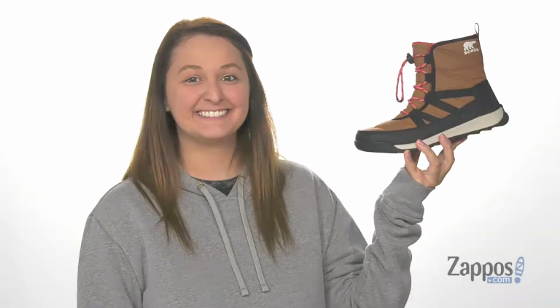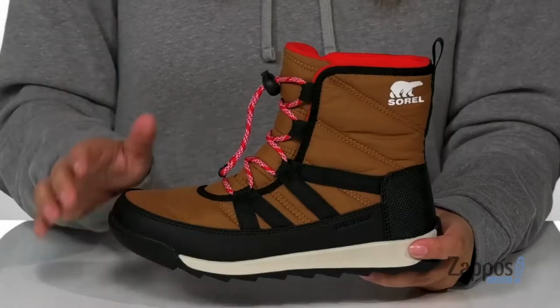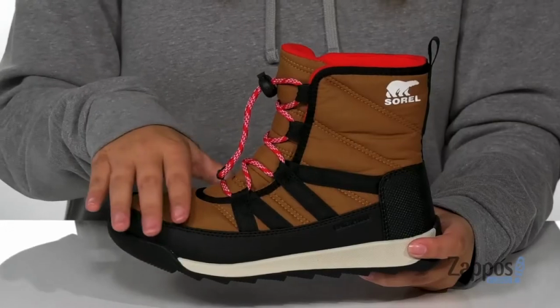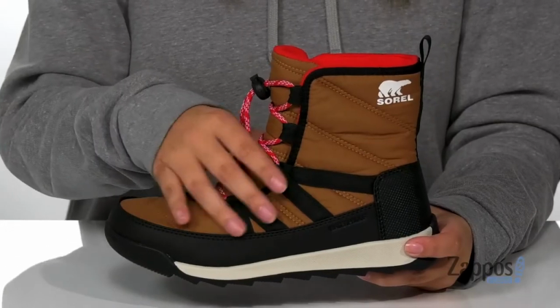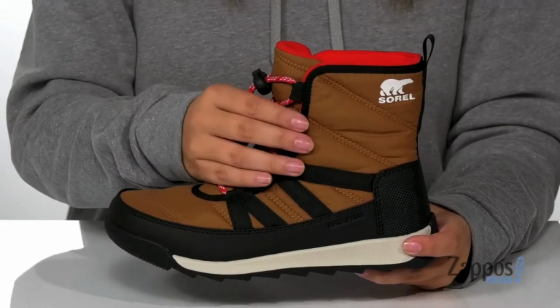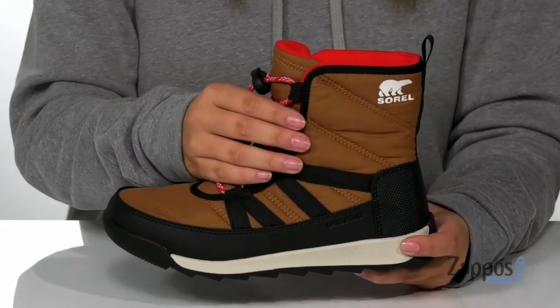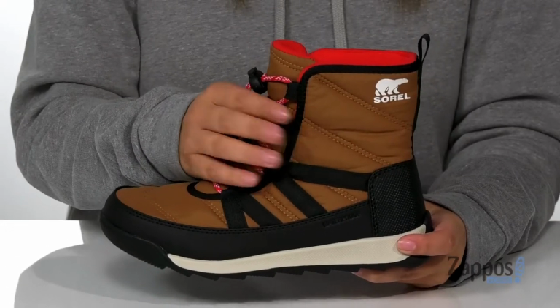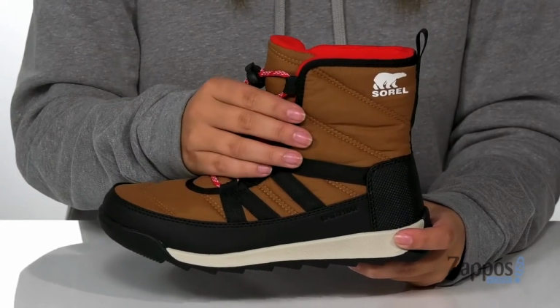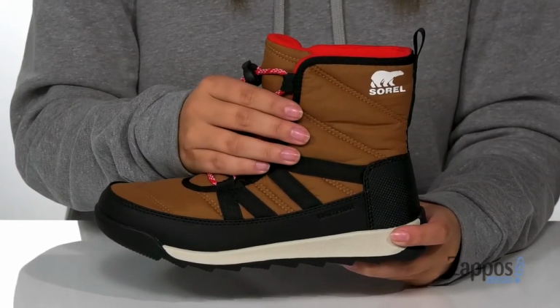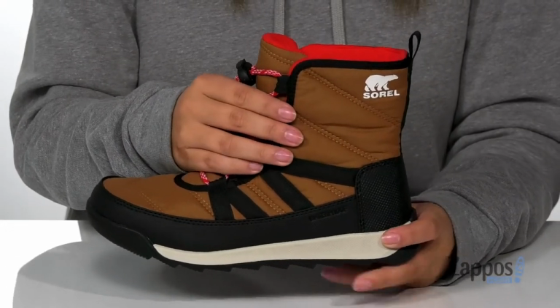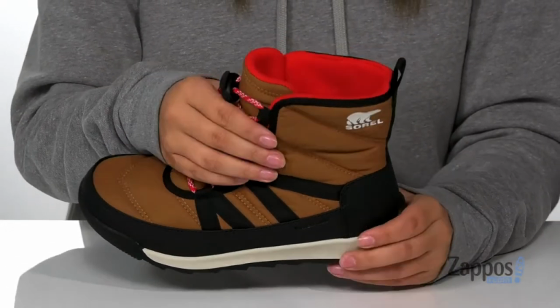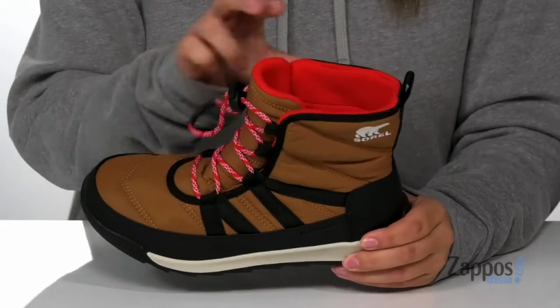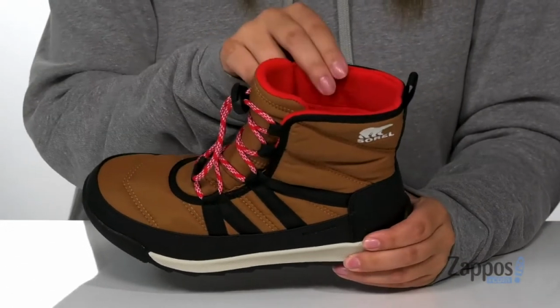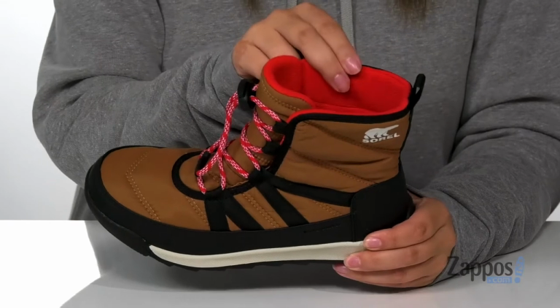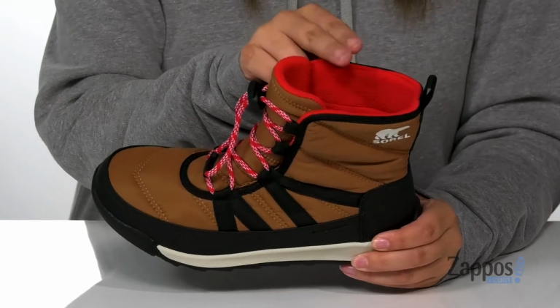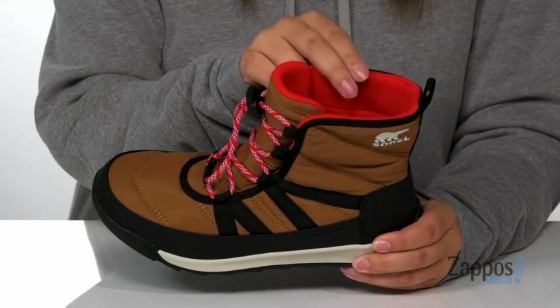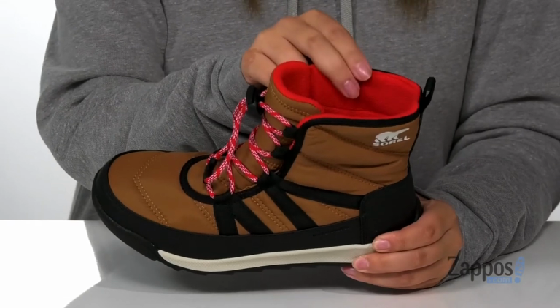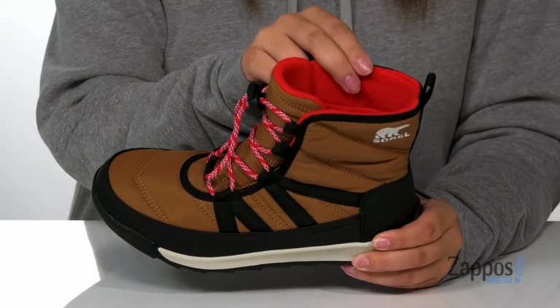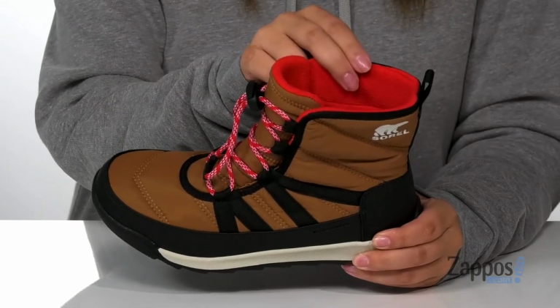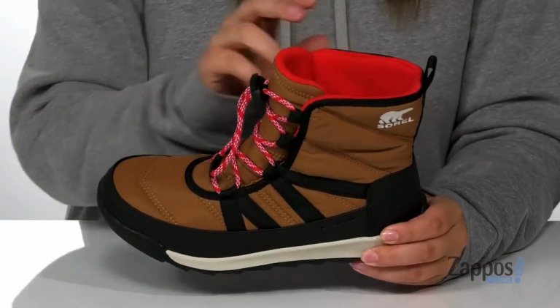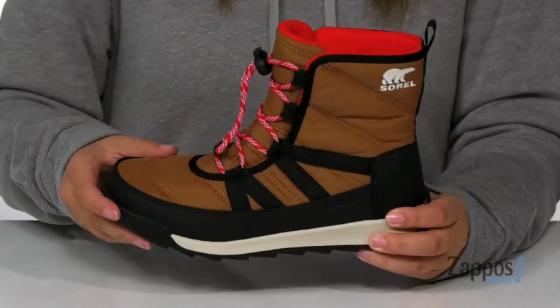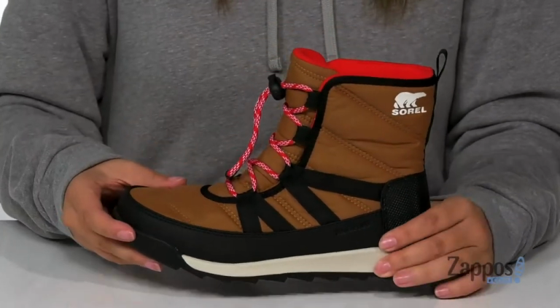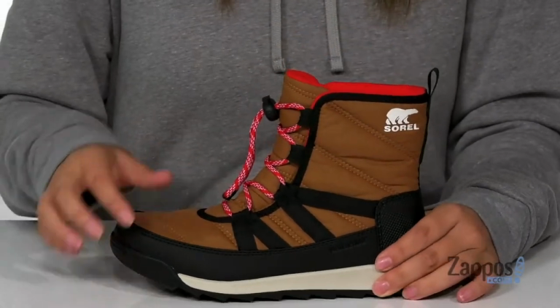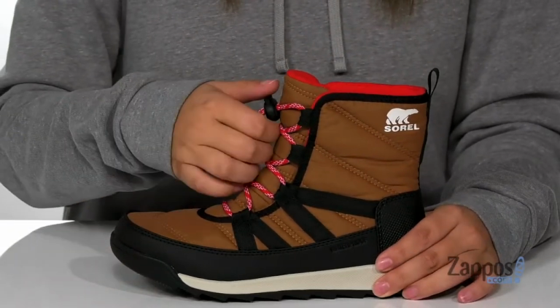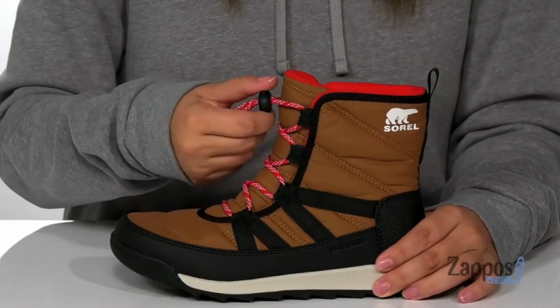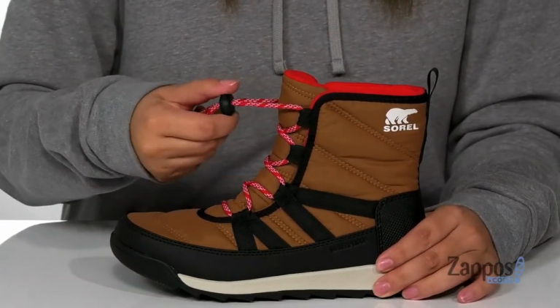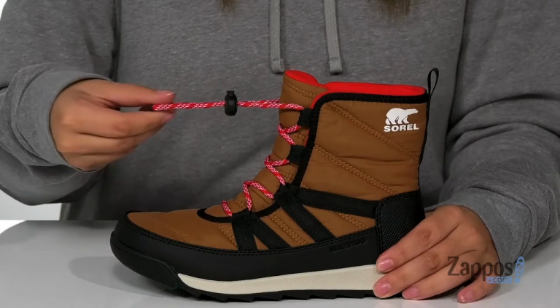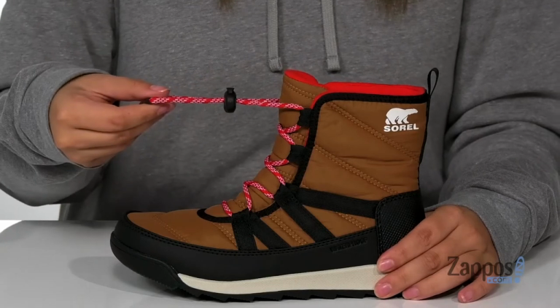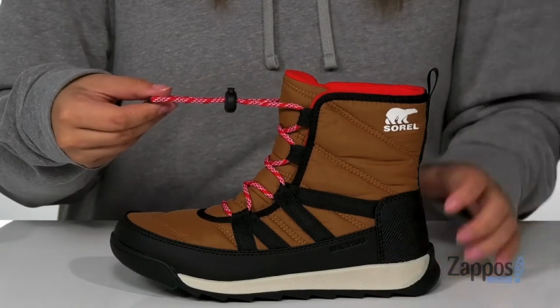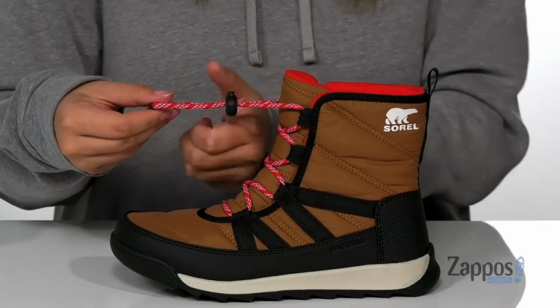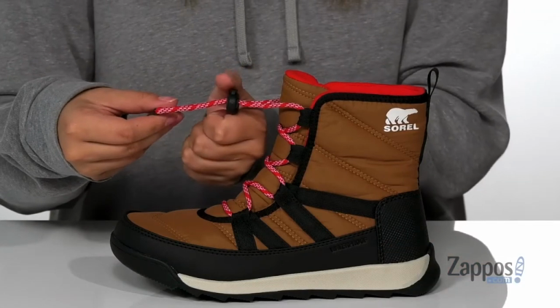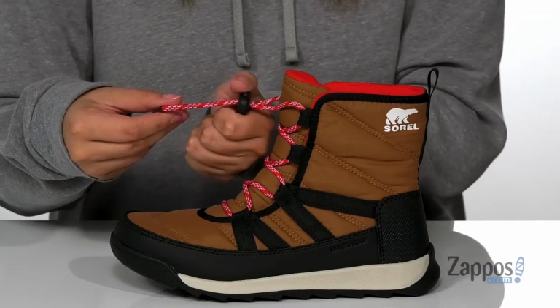These boots have a waterproof nylon upper with some synthetic overlays. They do have a fleece lining that's definitely going to keep your kids' feet warm. And they also have a quick lacing system so they could slip these on with no problem.